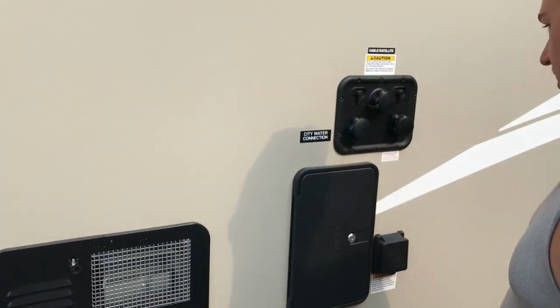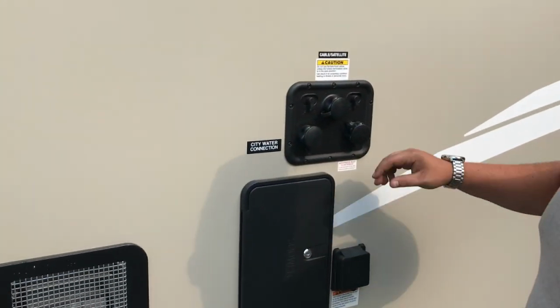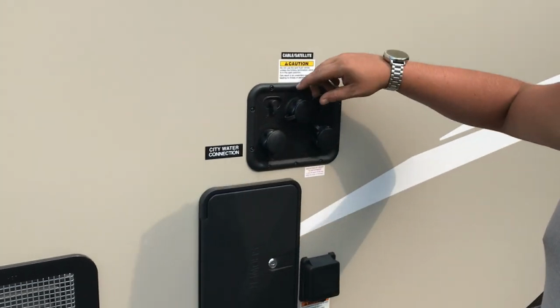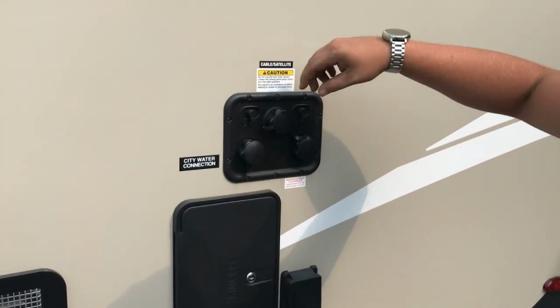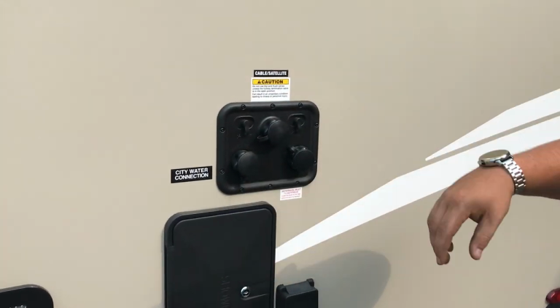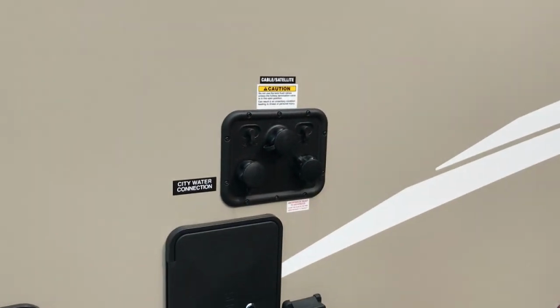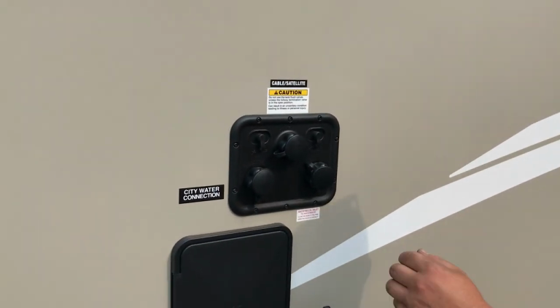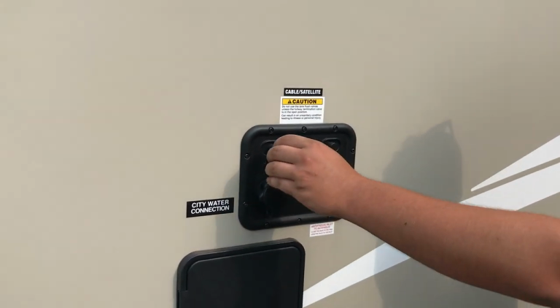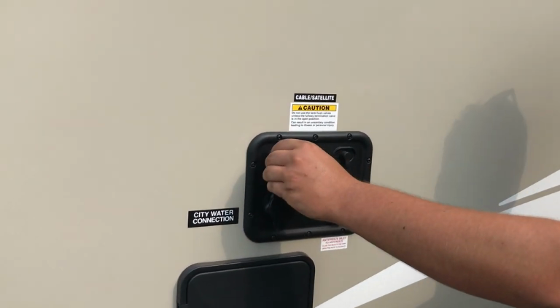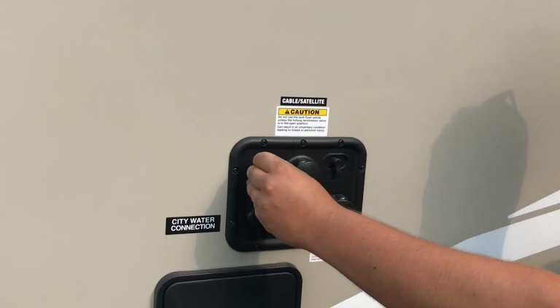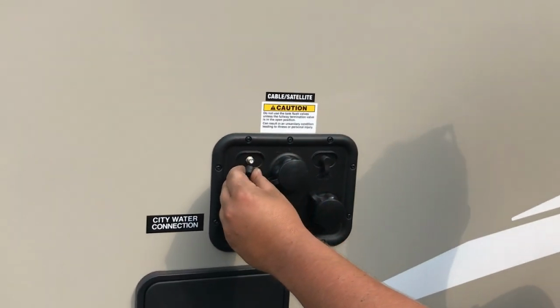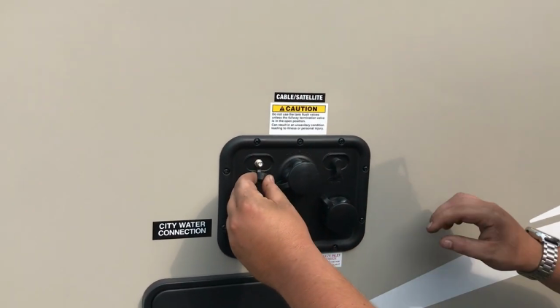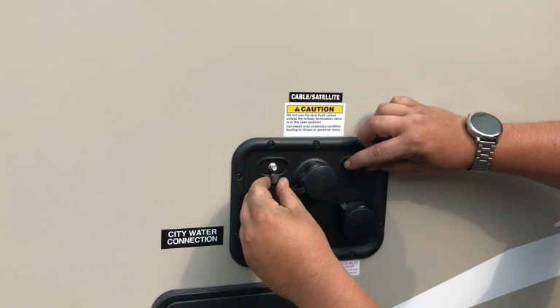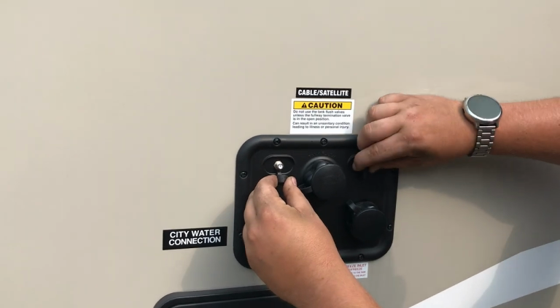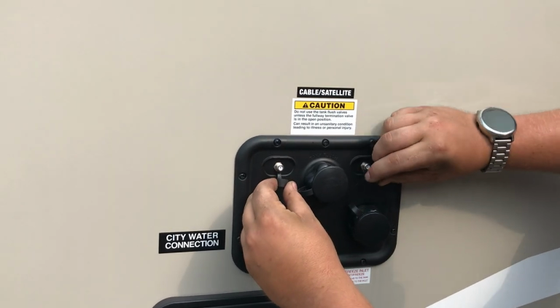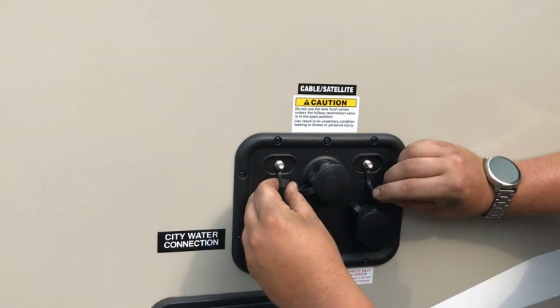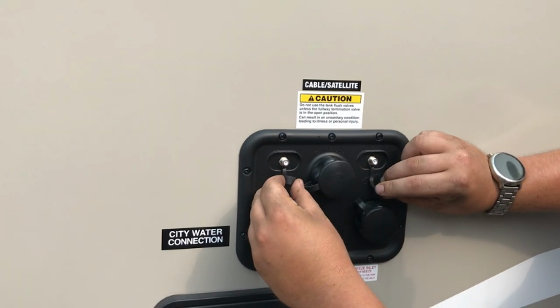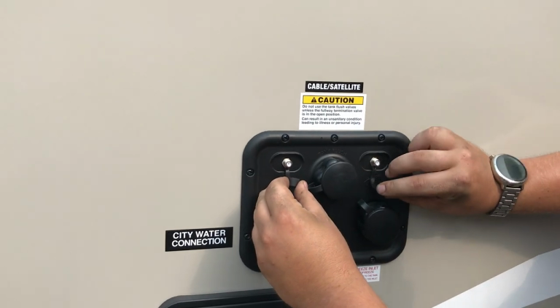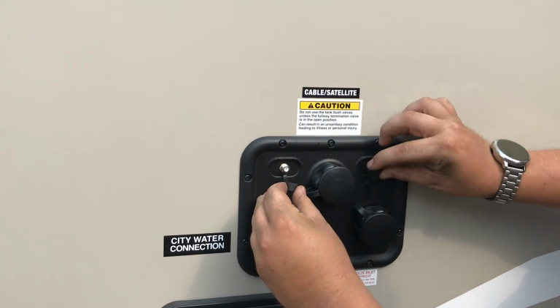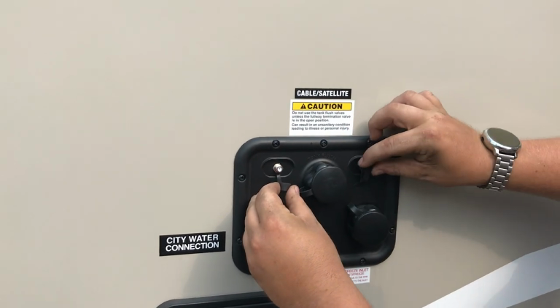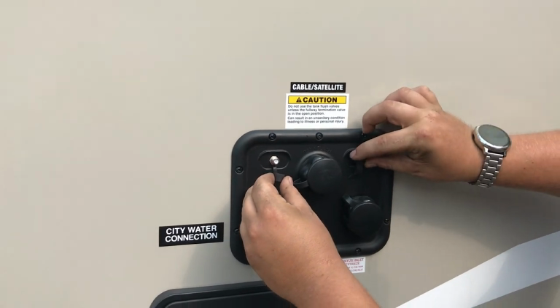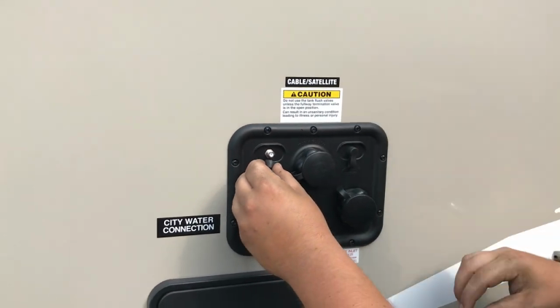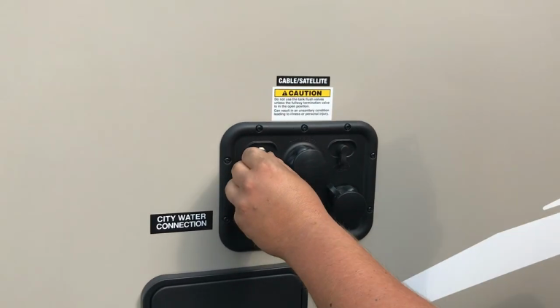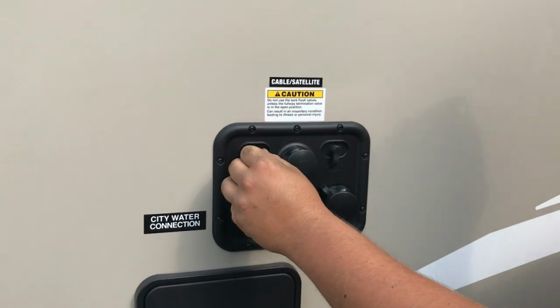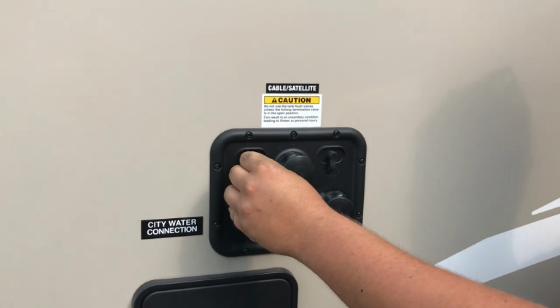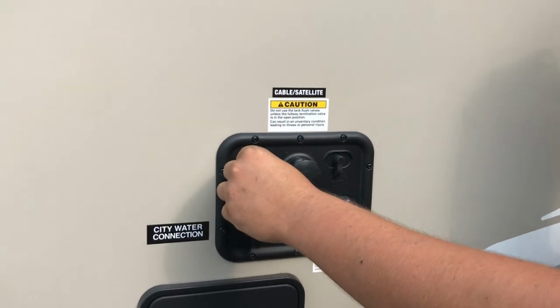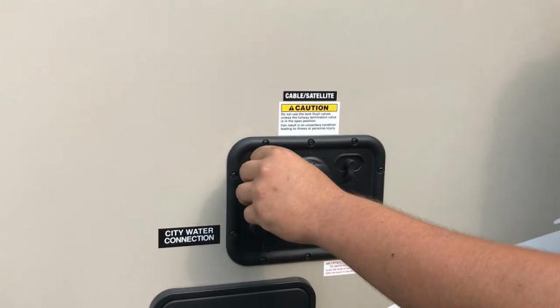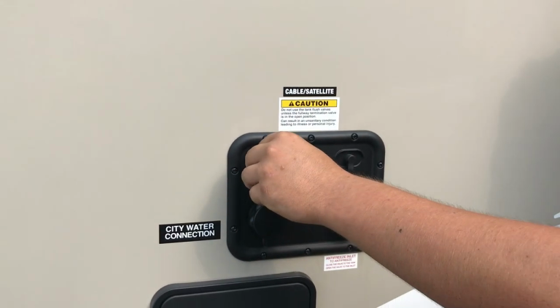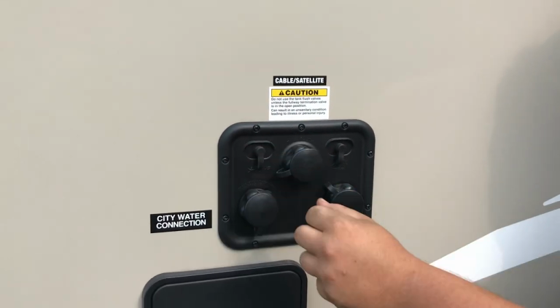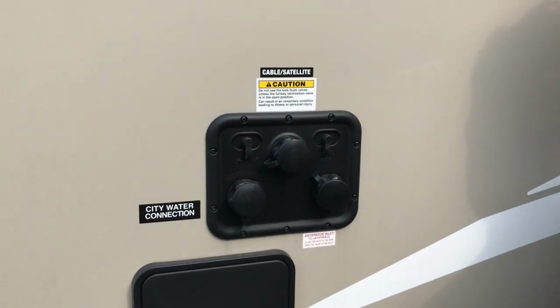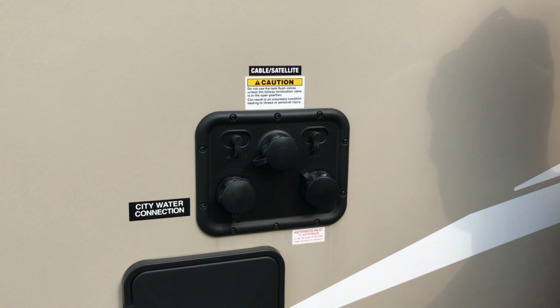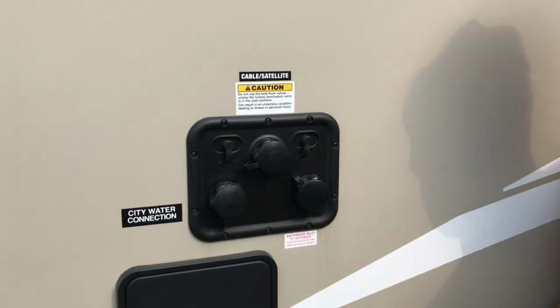On the top here we have cable and satellite hookups. If you have full site hookup with that service available, you can plug those in right there.